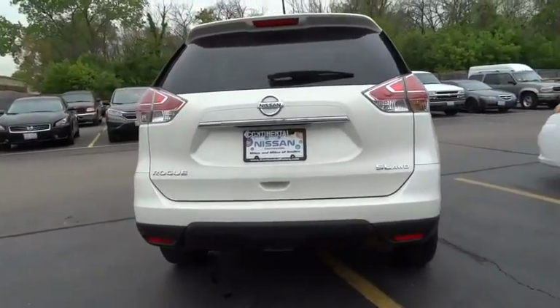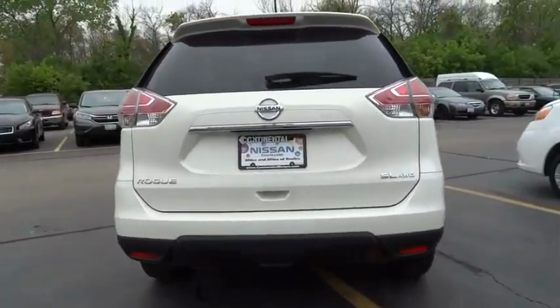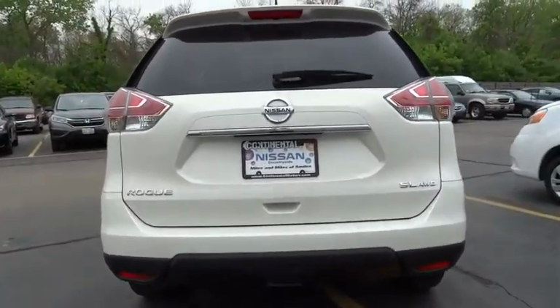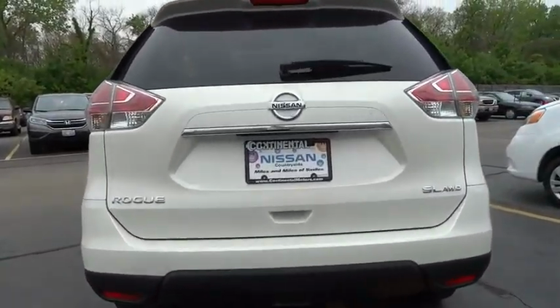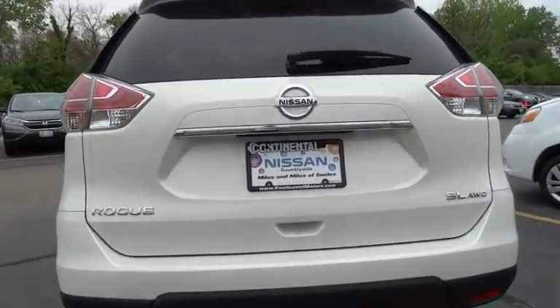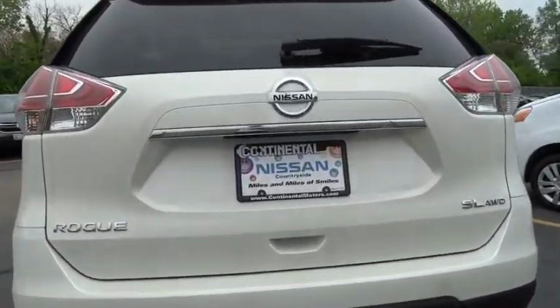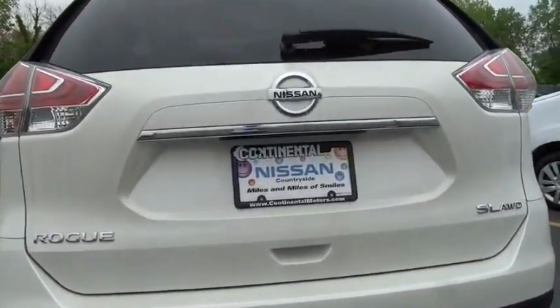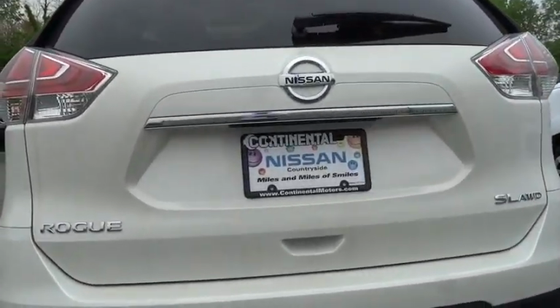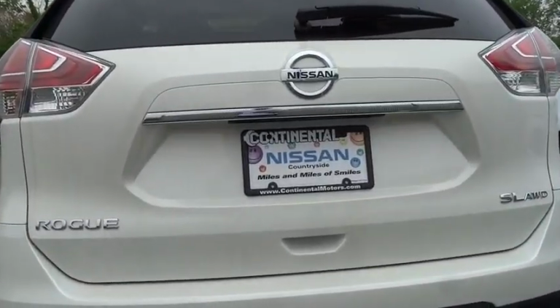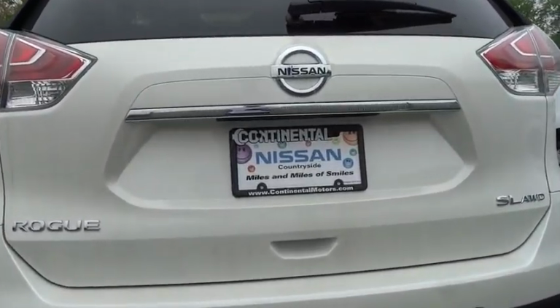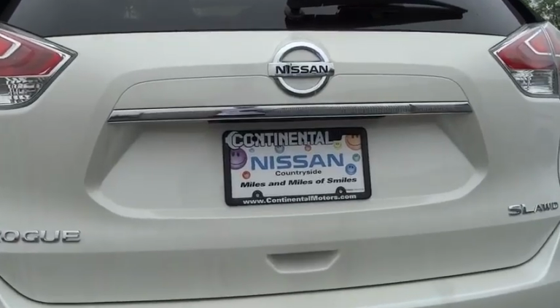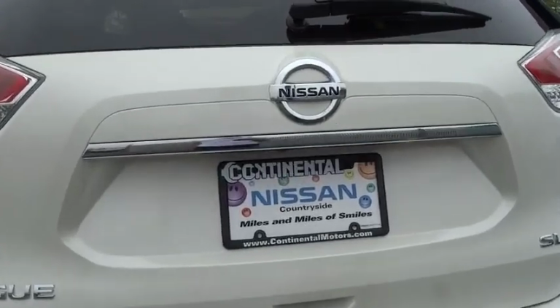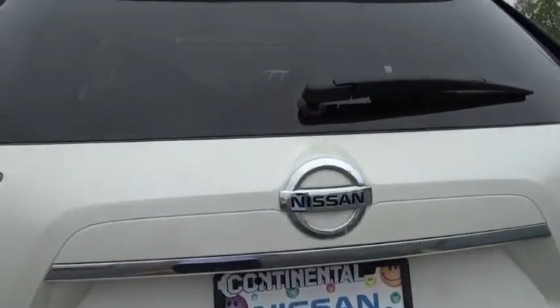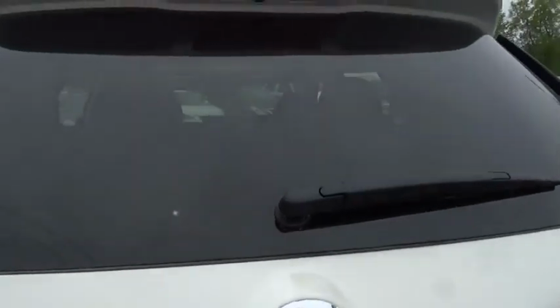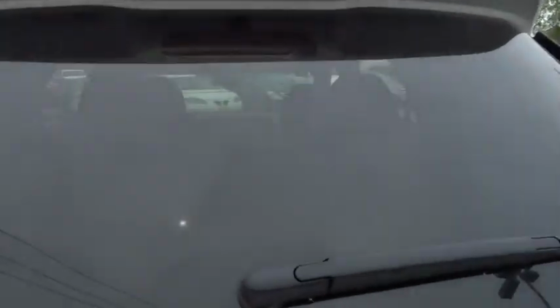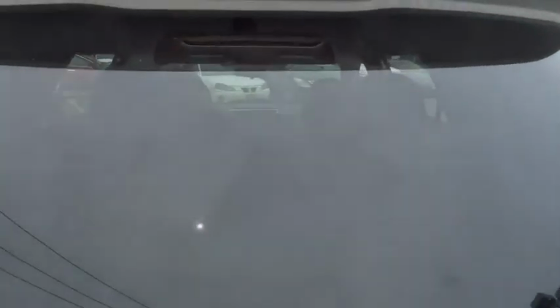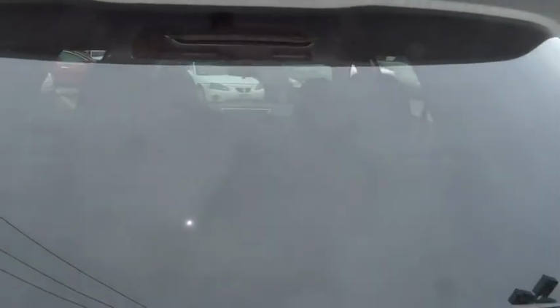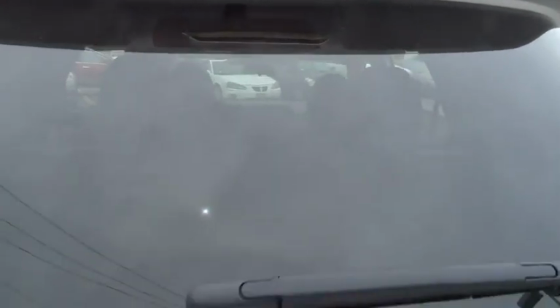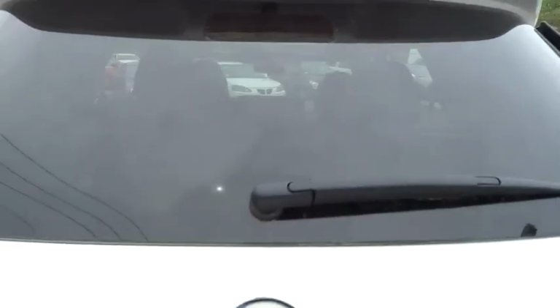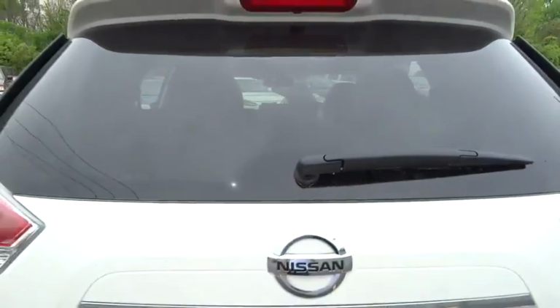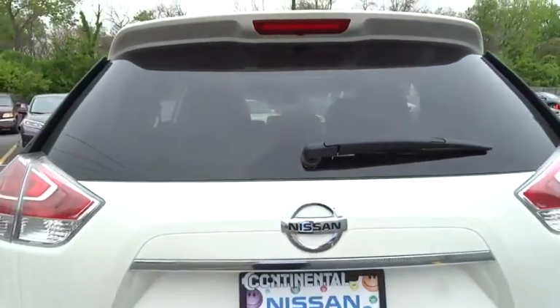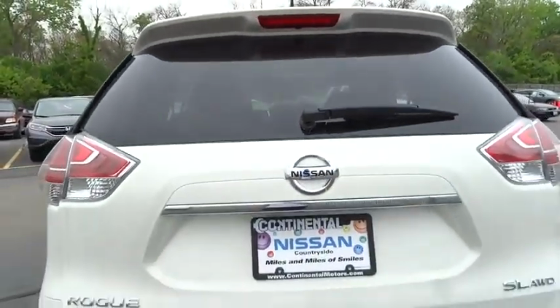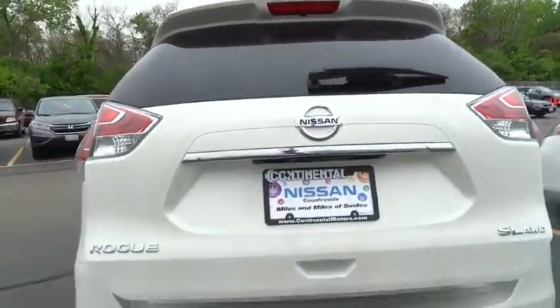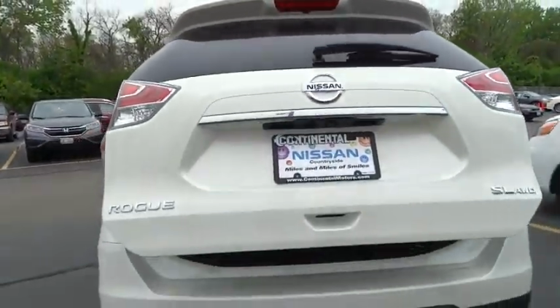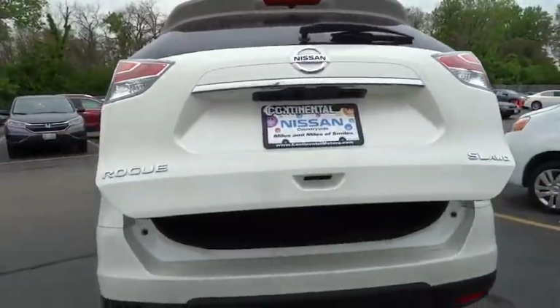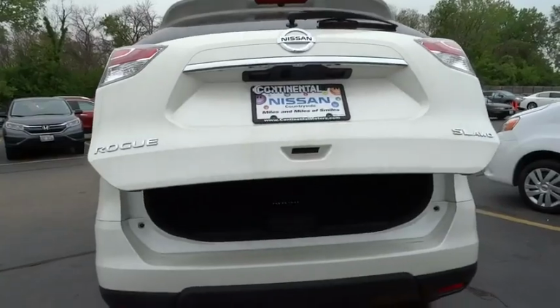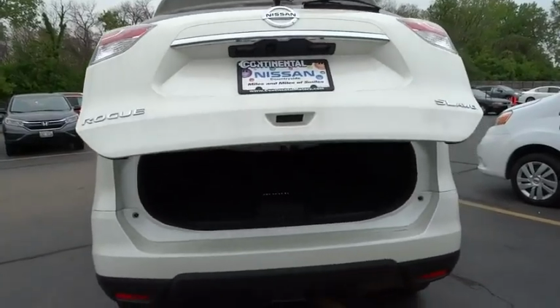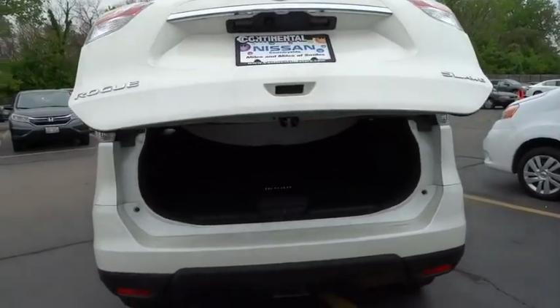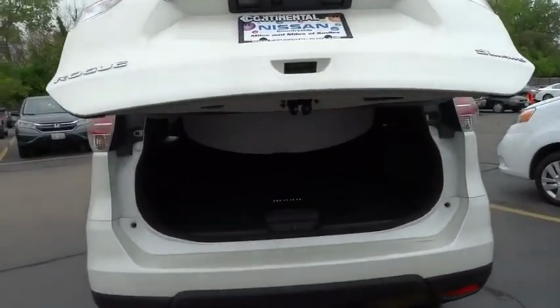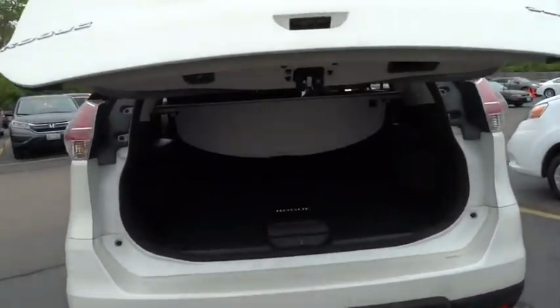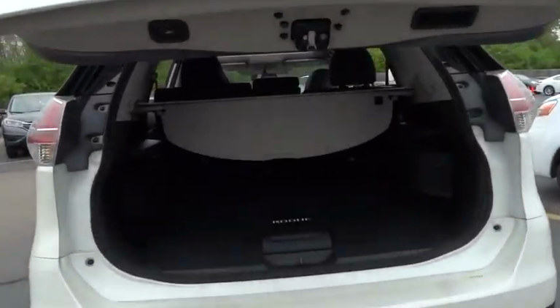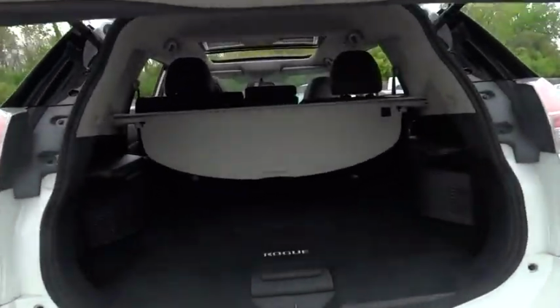Leather-wrapped steering wheel, power steering, adjustable steering wheel, cruise control, keyless start, aluminum wheels, four-wheel disc brakes, climate control, AM-FM stereo radio.